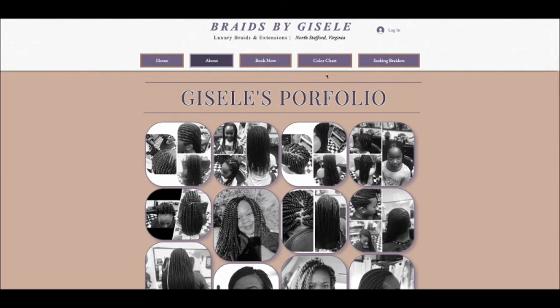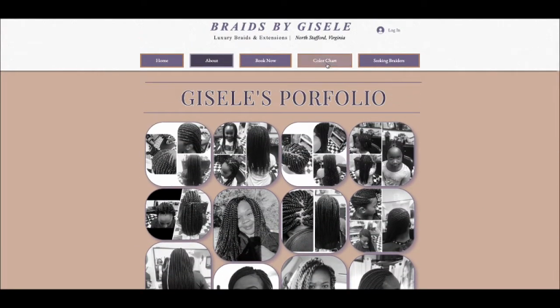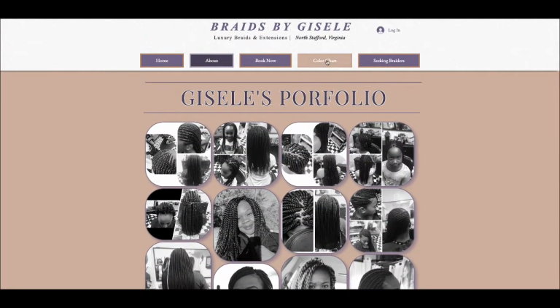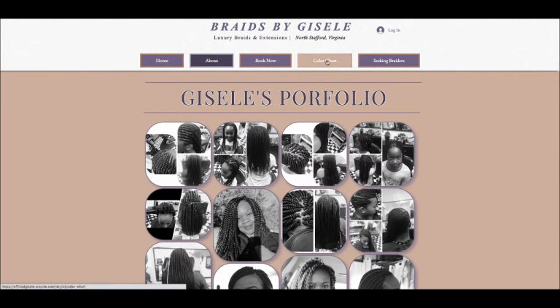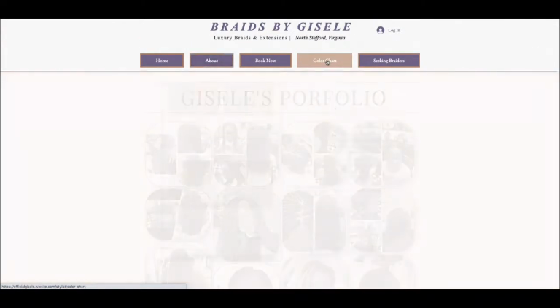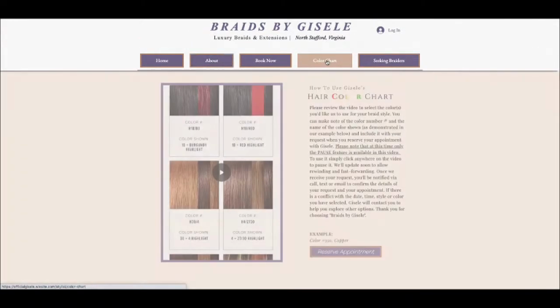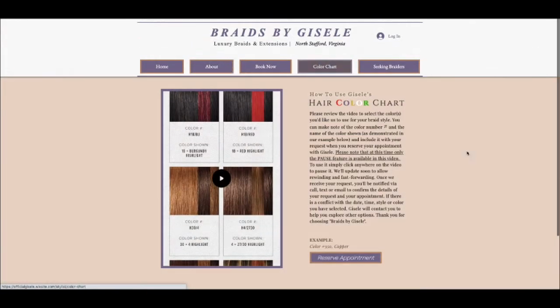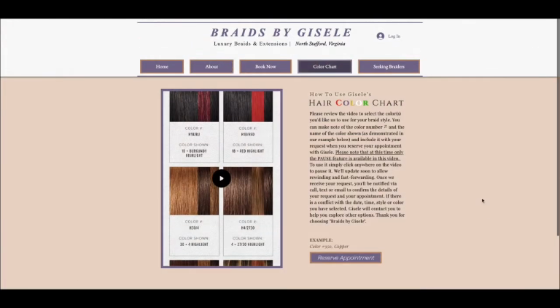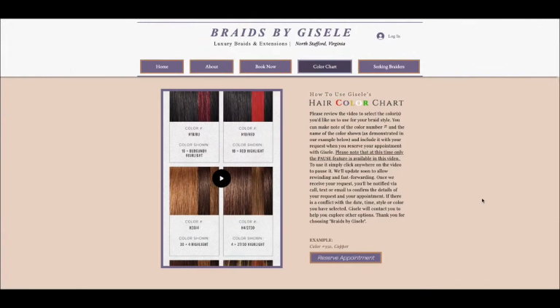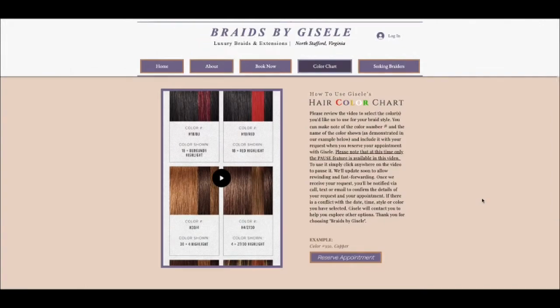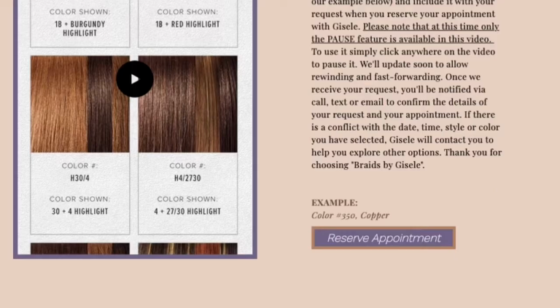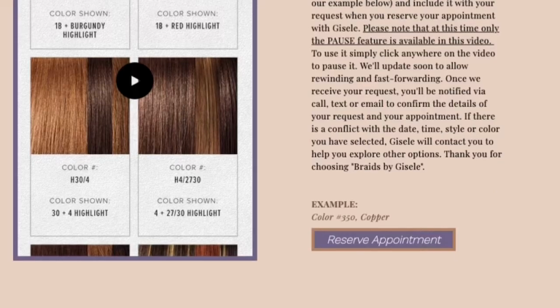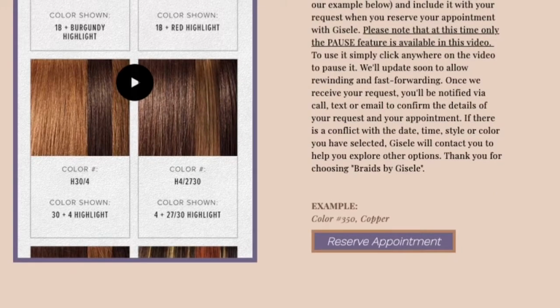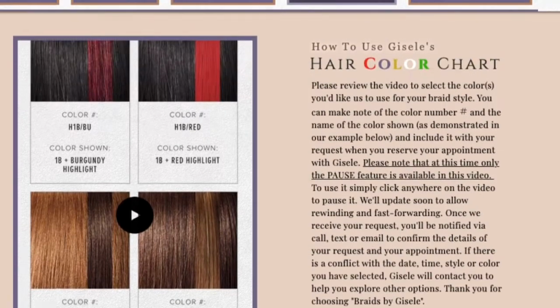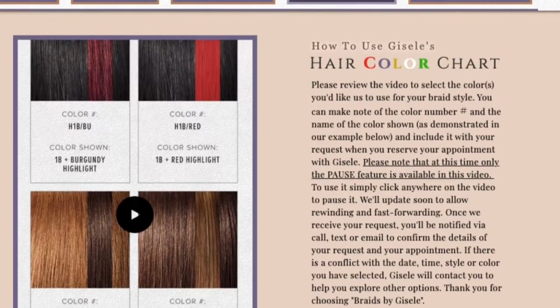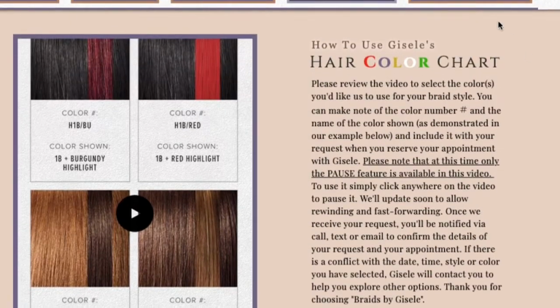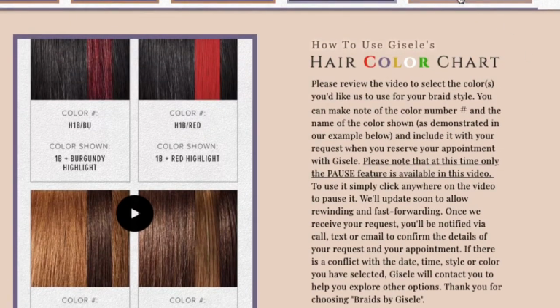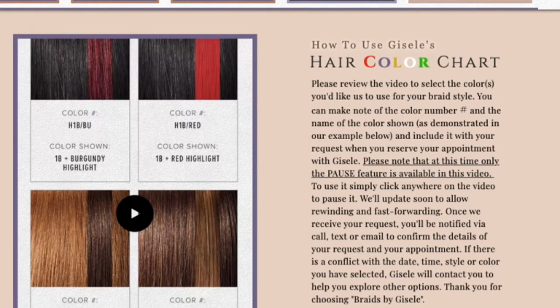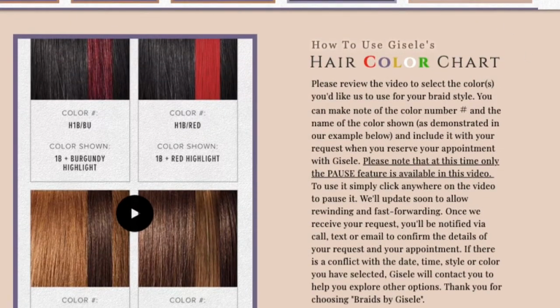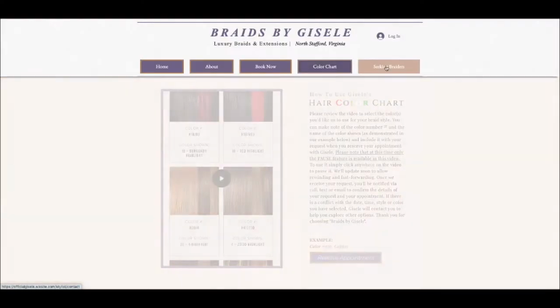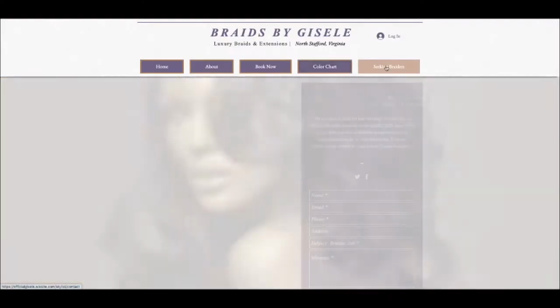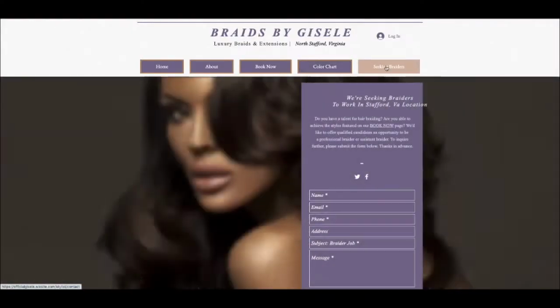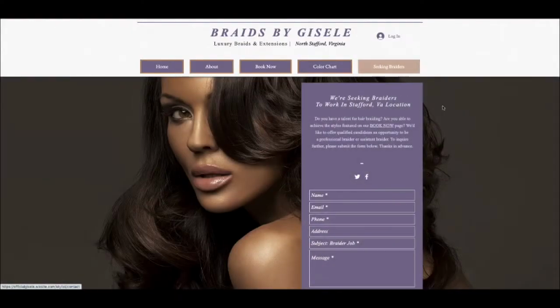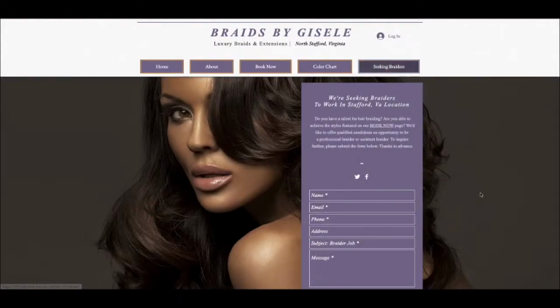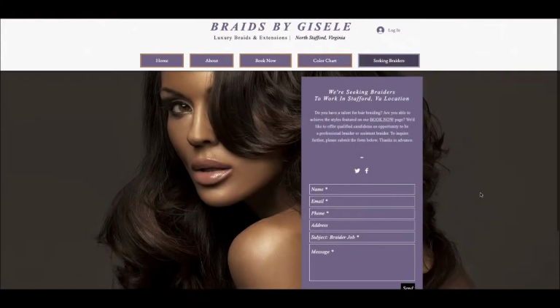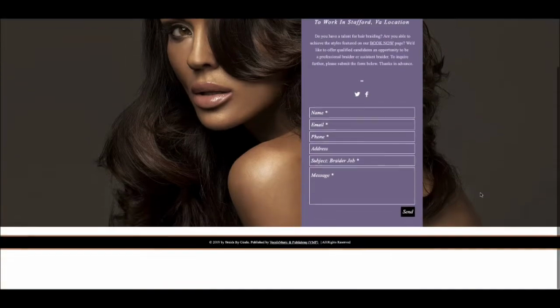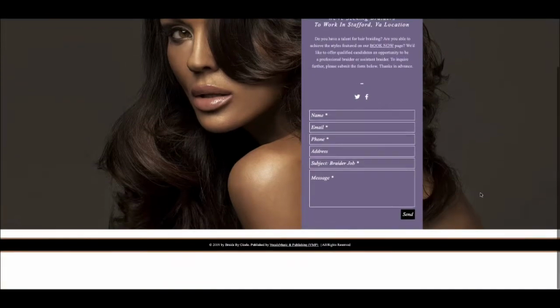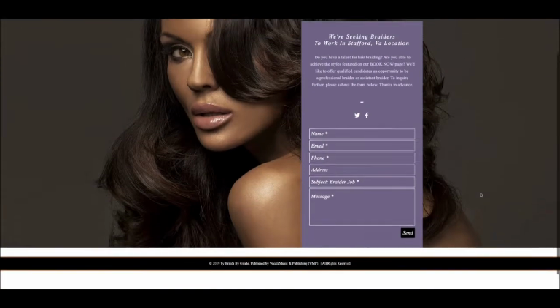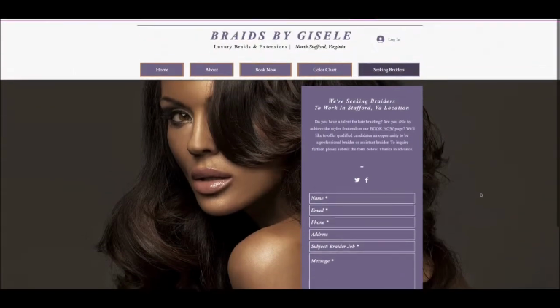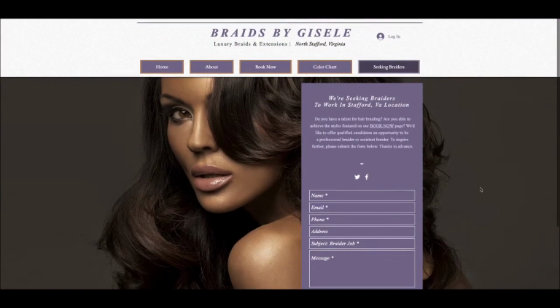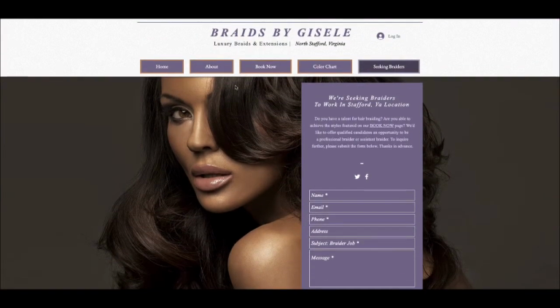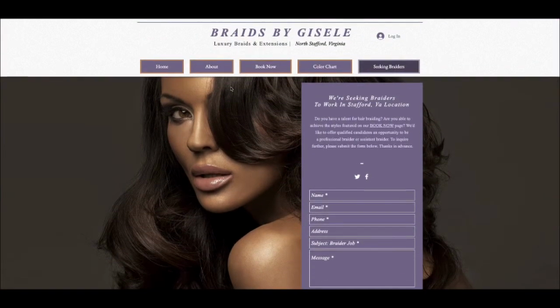I did this one for a hairstylist and I did everything from scratch. I even designed the hair color chart — you got to check that out. And there's her contact form.